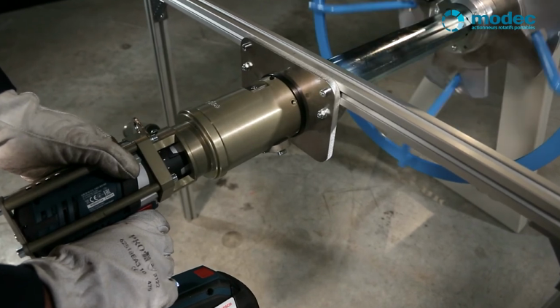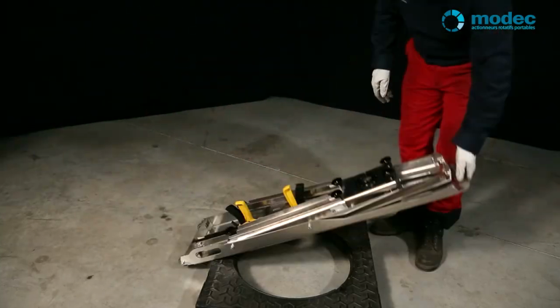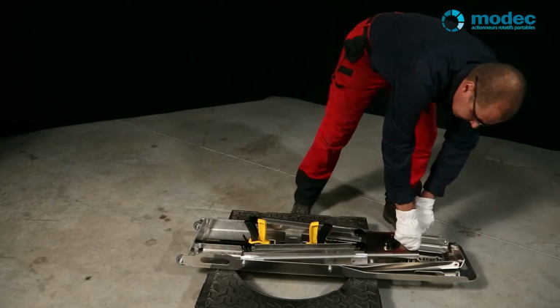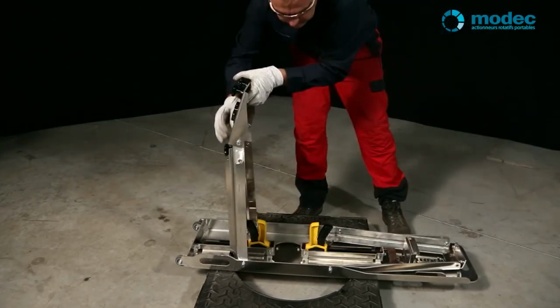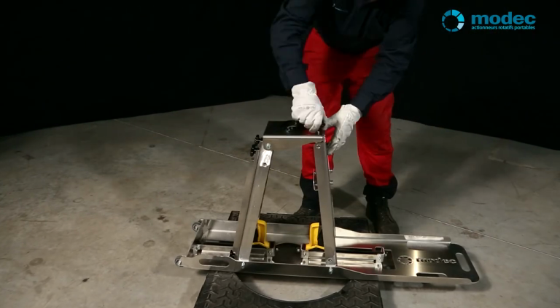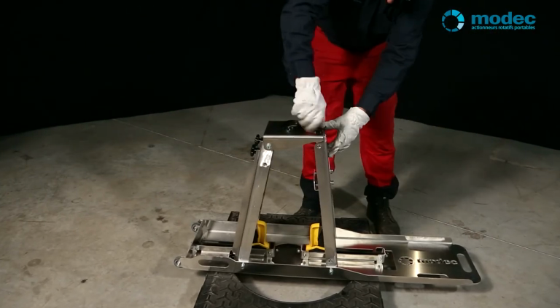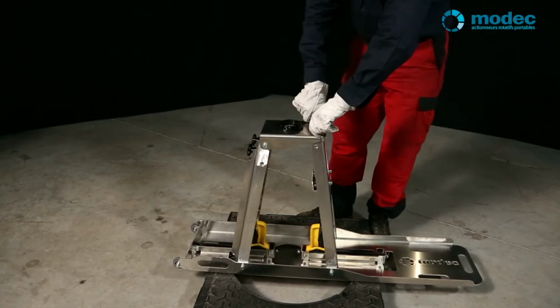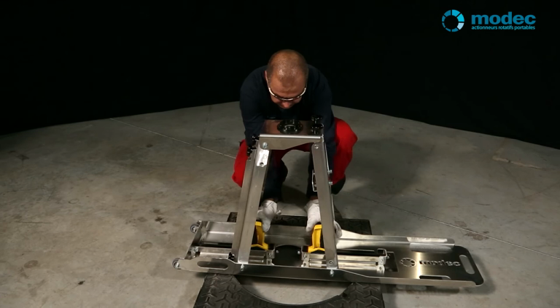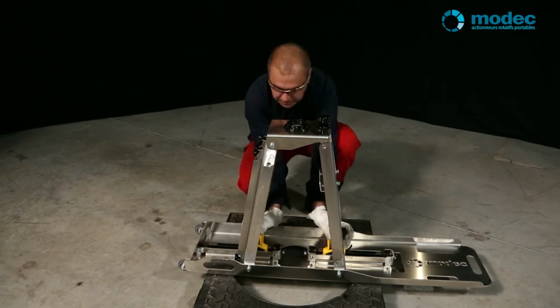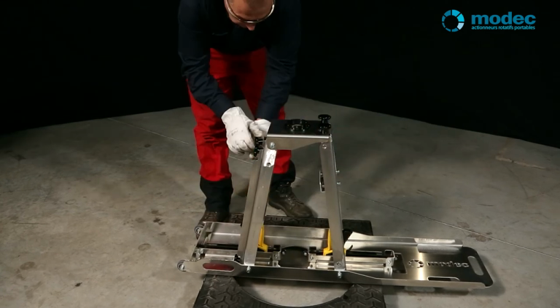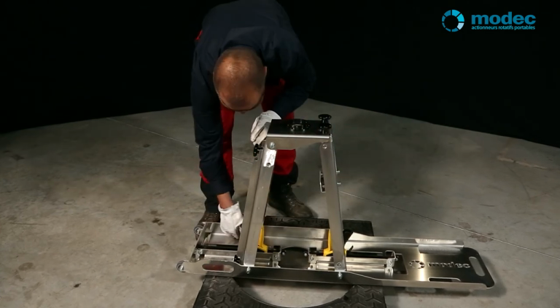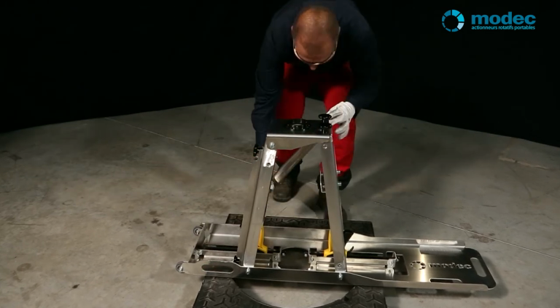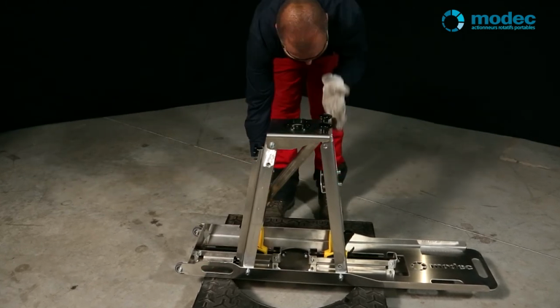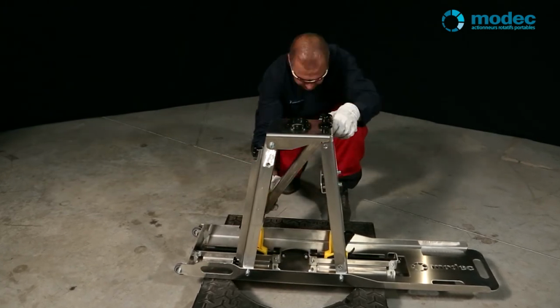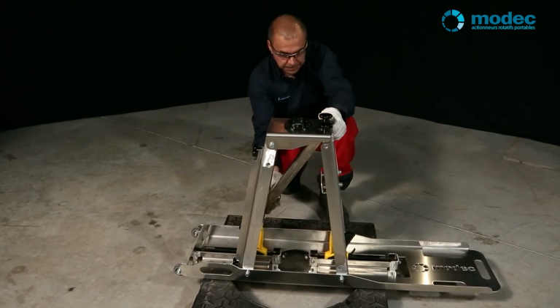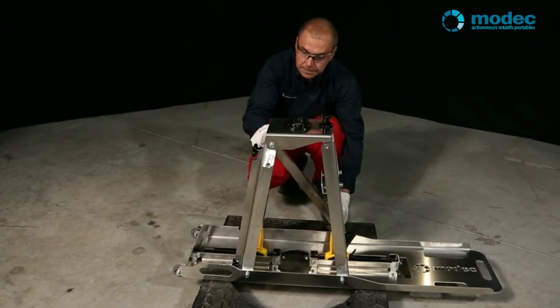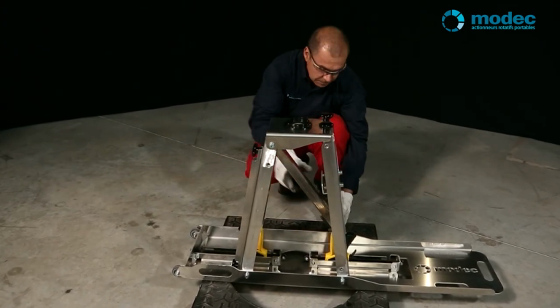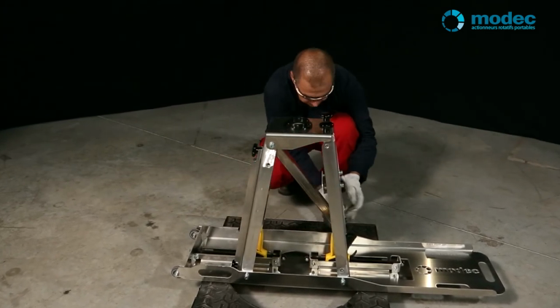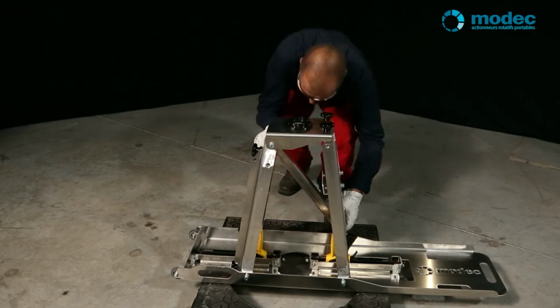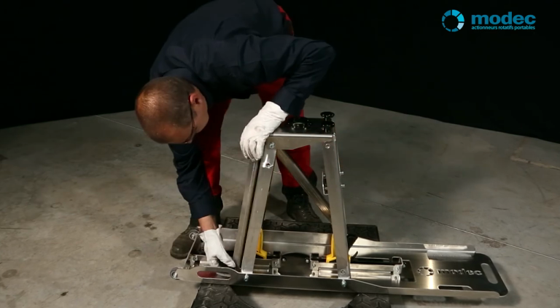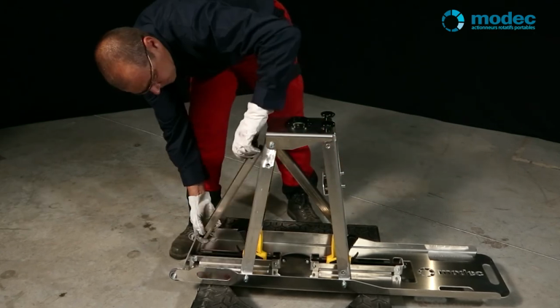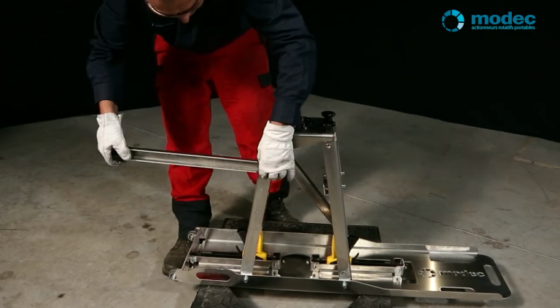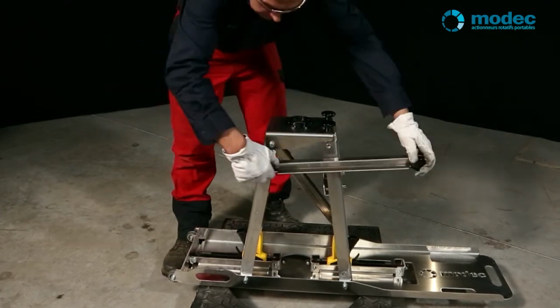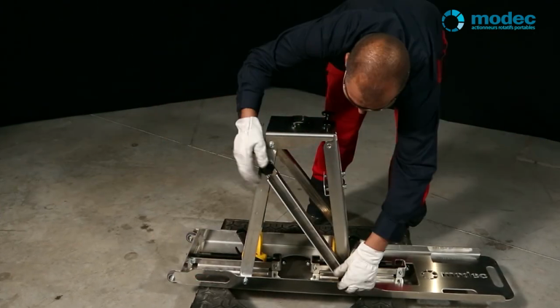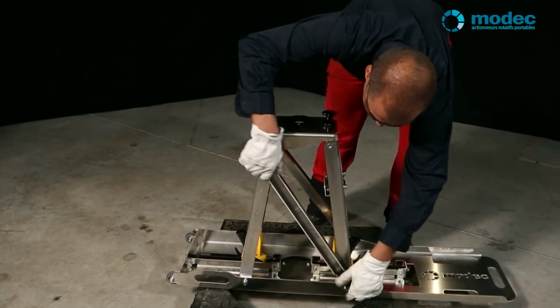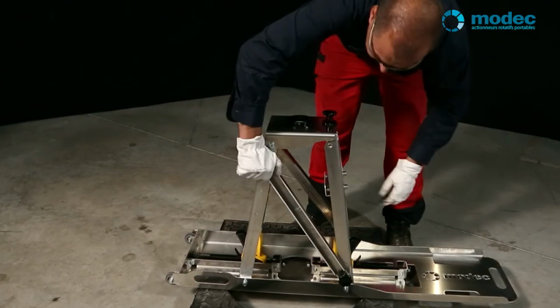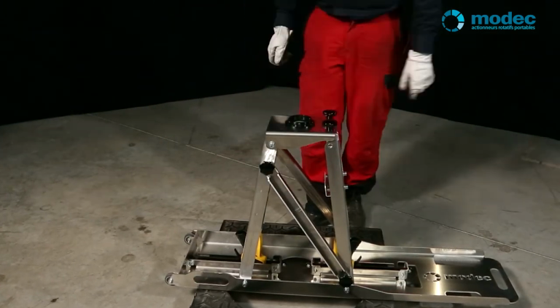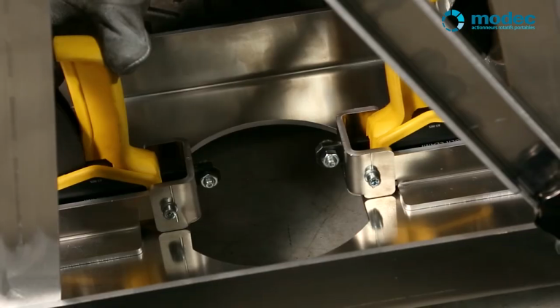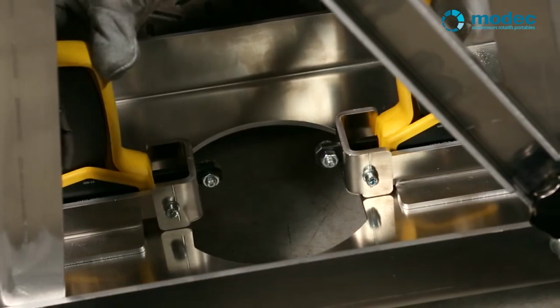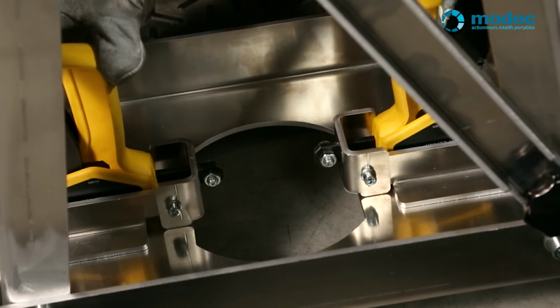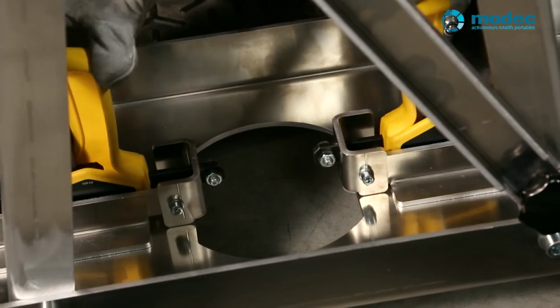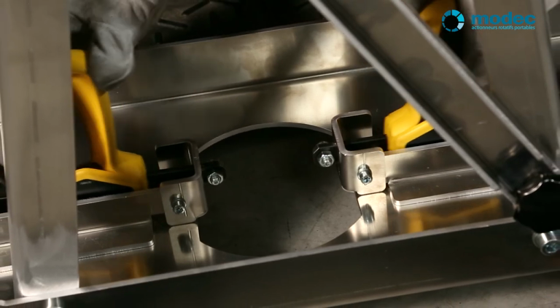The stand for underground or buried valves is designed for underground valves which can only be accessed using a T-key through openings in the ground. You can put the stand together in less than a minute and use it with any actuator. The operator doesn't even have to bear the weight of the actuator.